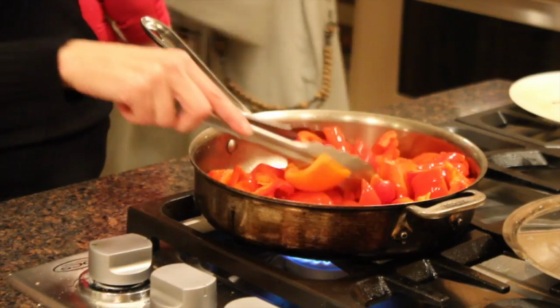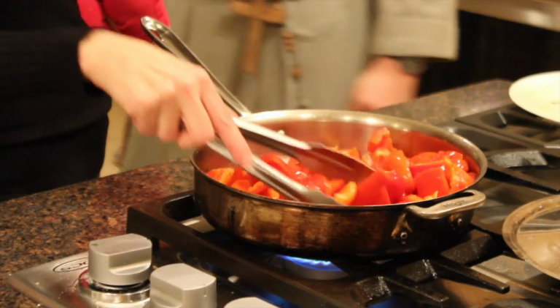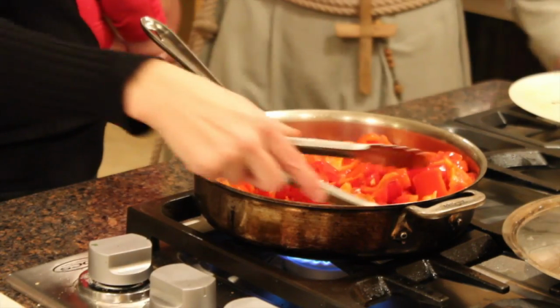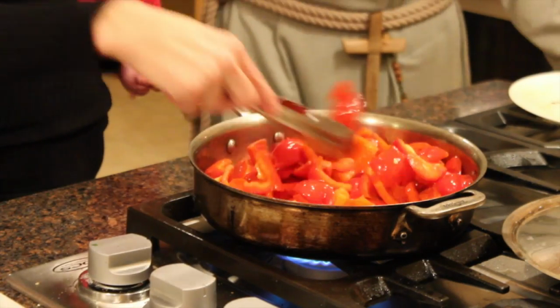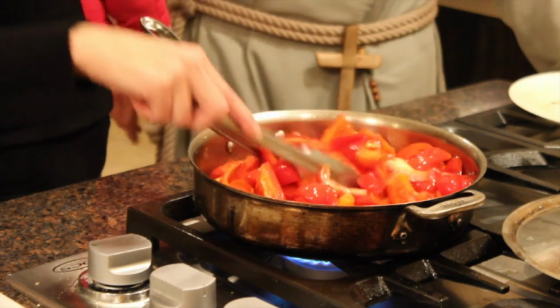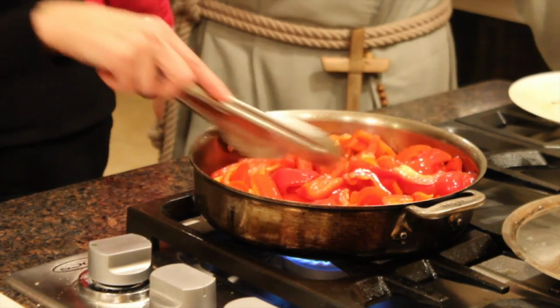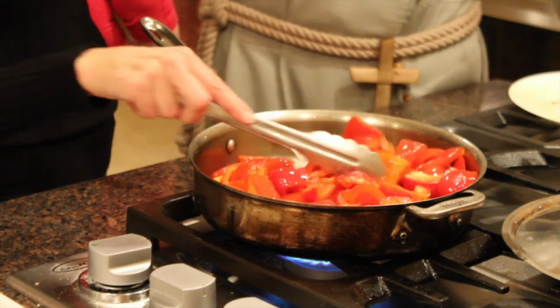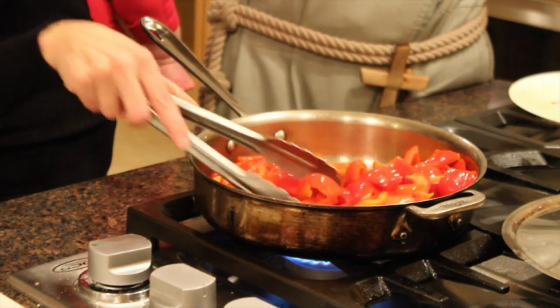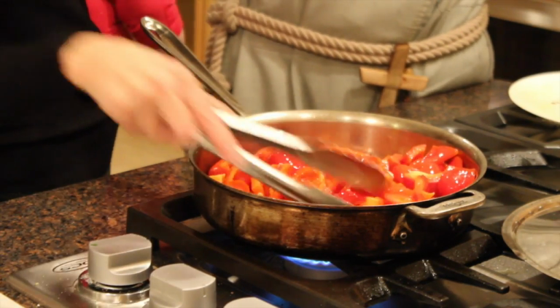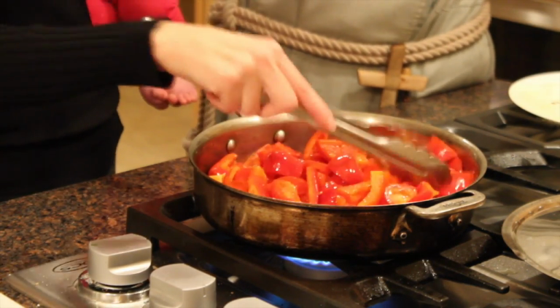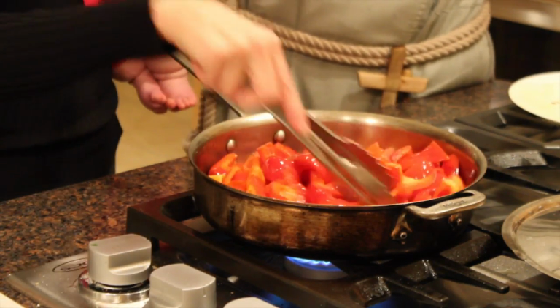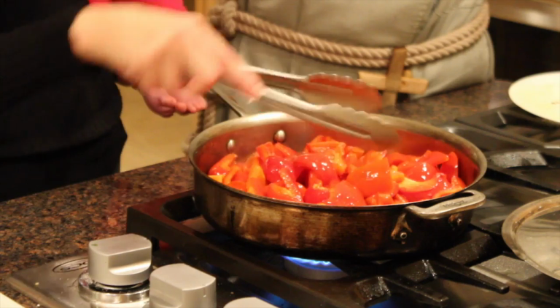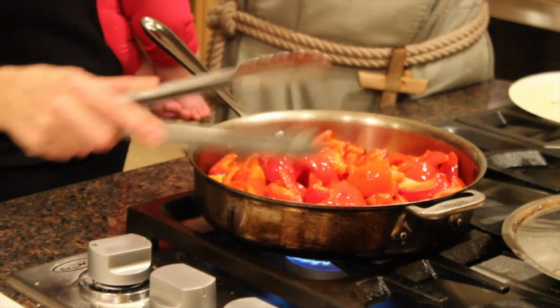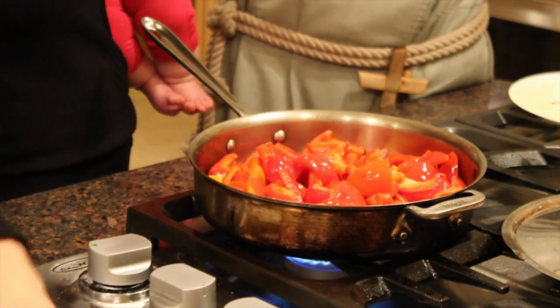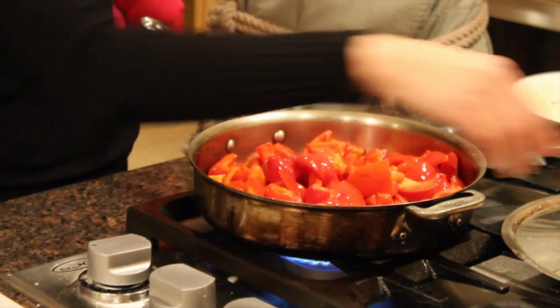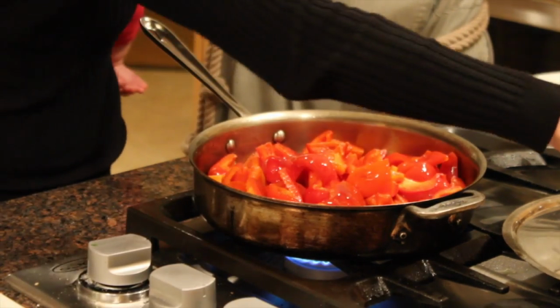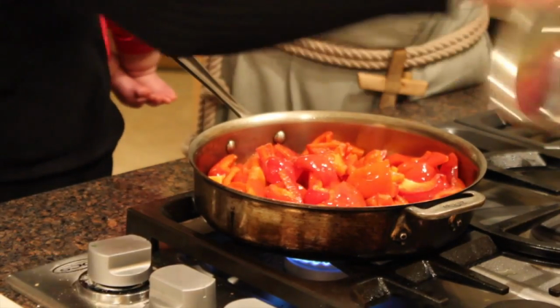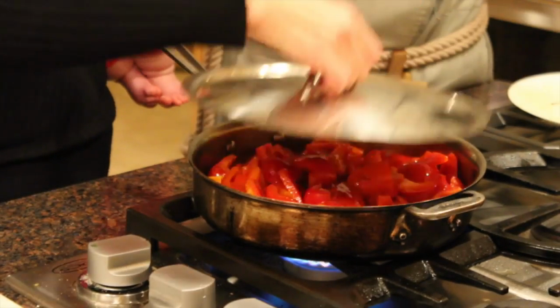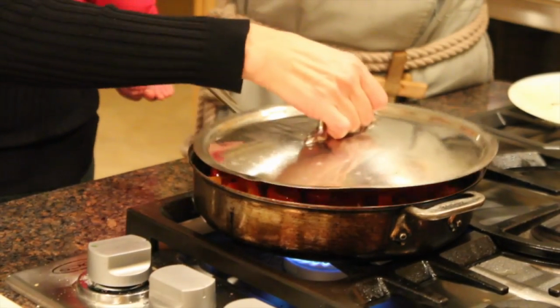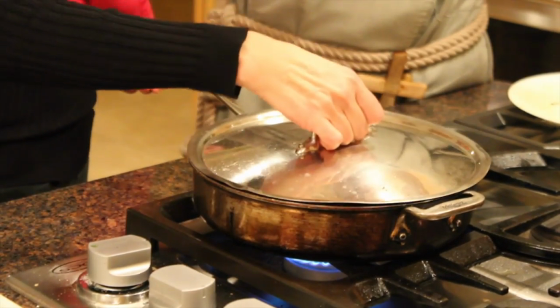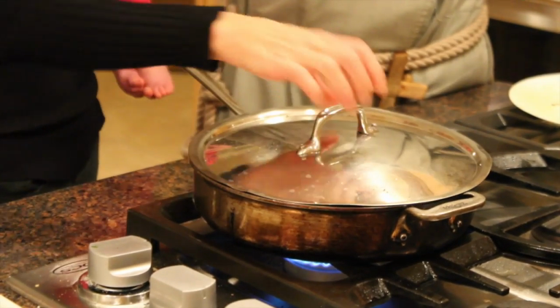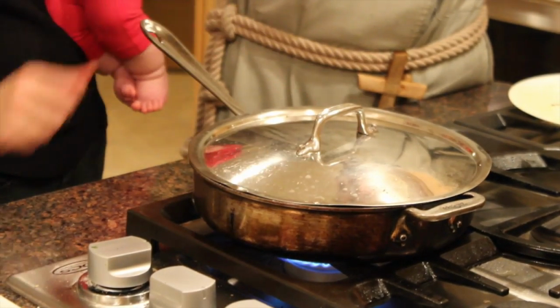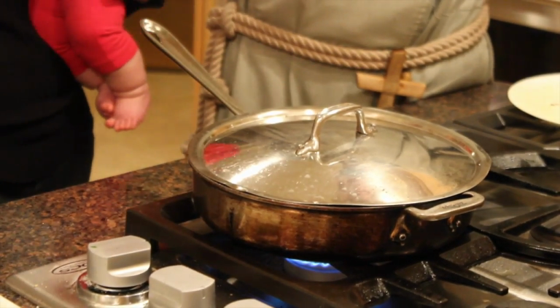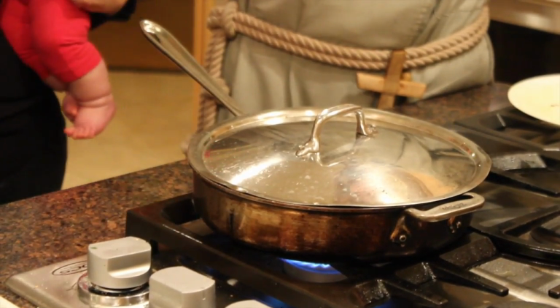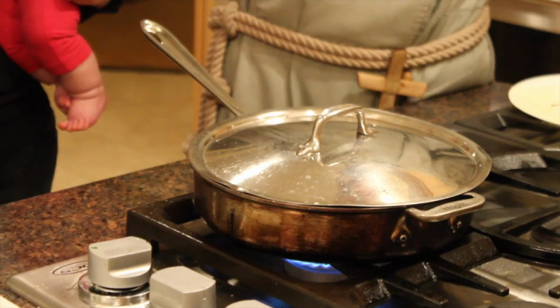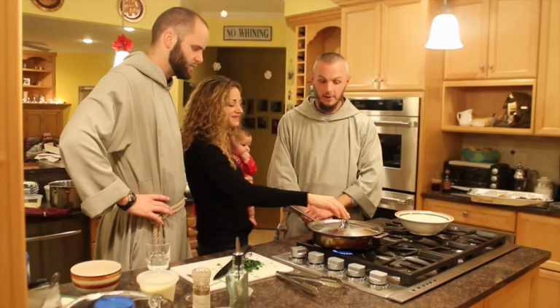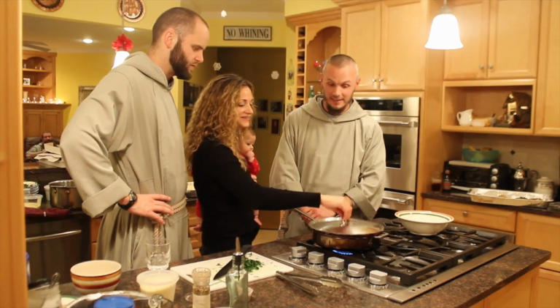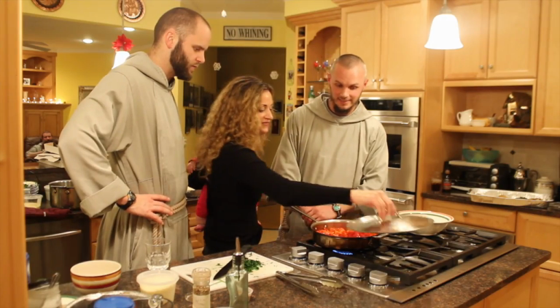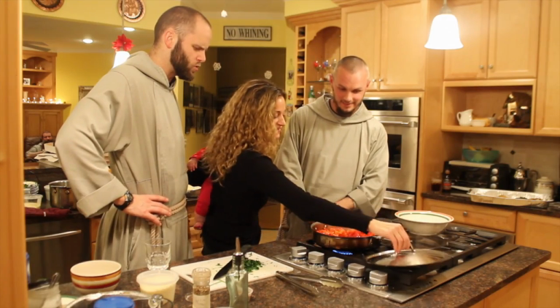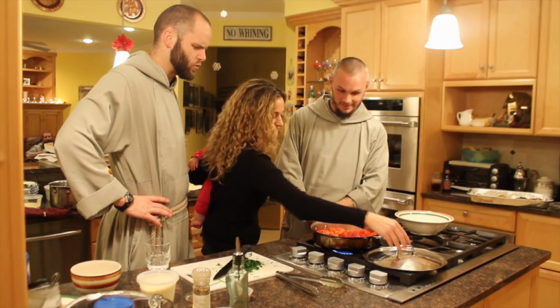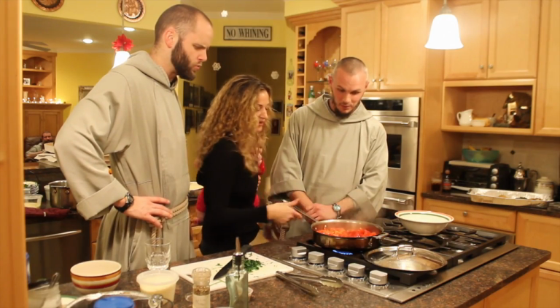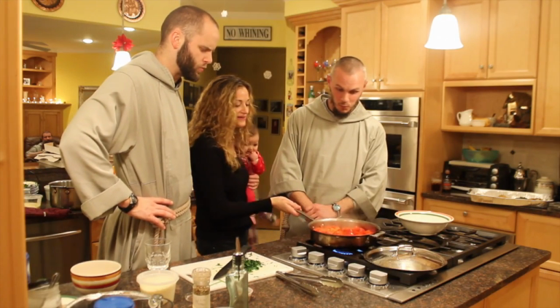Welcome back. Here we go — they've just been cooking for probably two or three minutes. We're just going to stir them; they're not really ready yet. Let's give them a stir and then we'll cover them again. Alright, let's take off the lid.